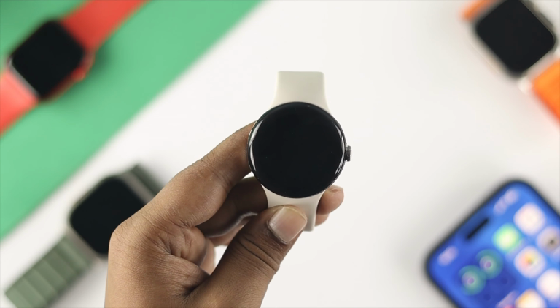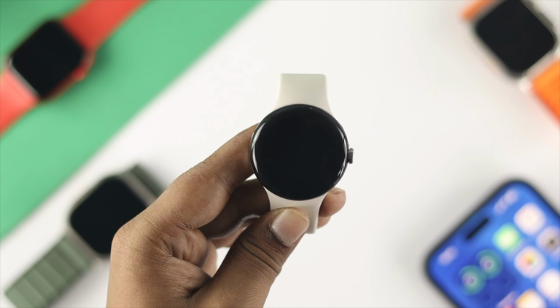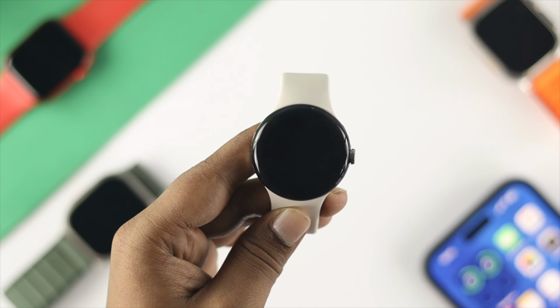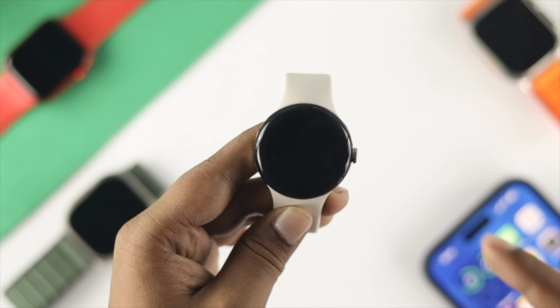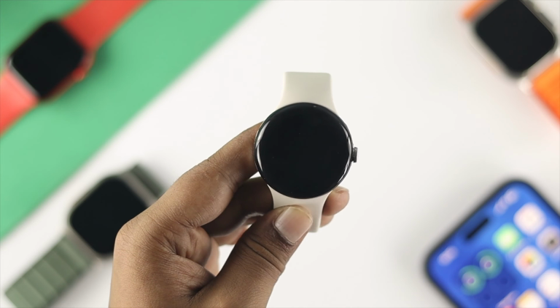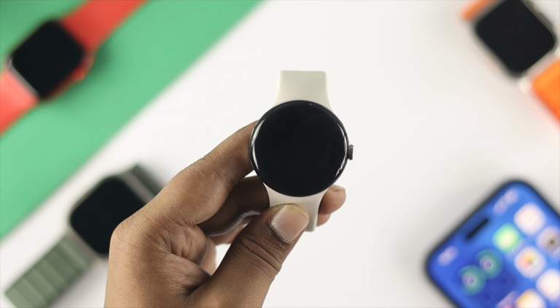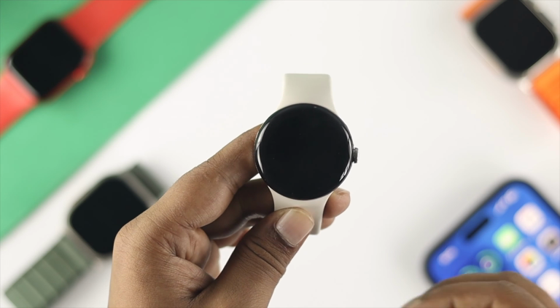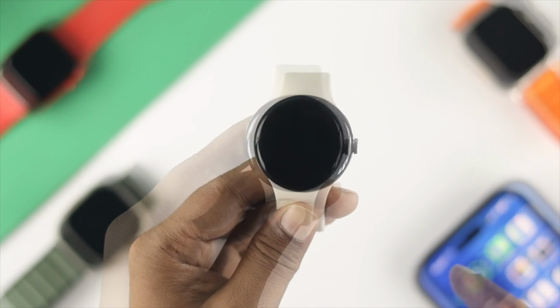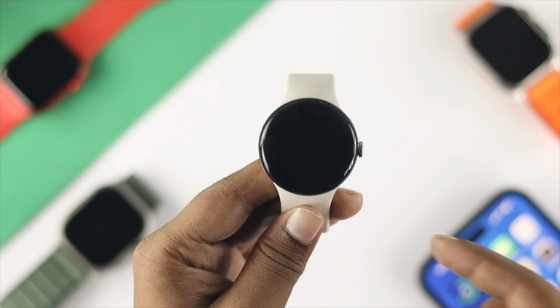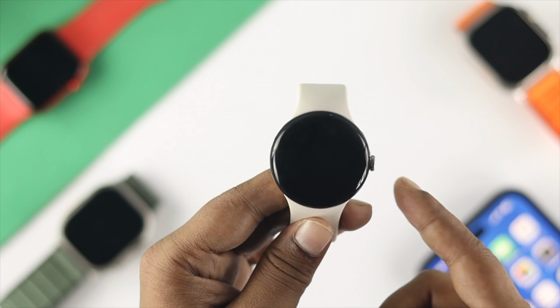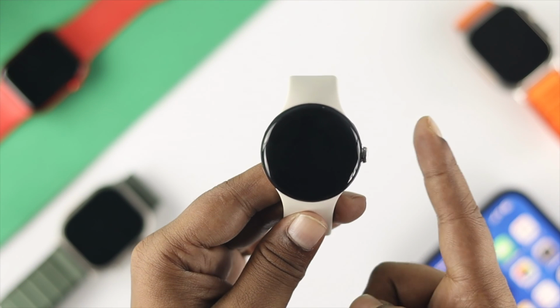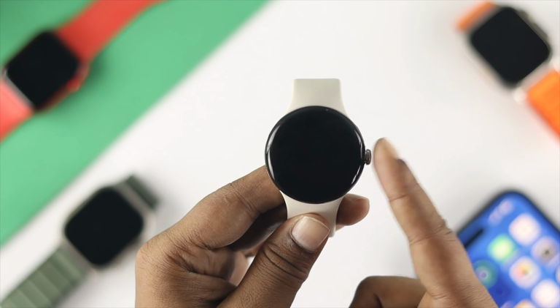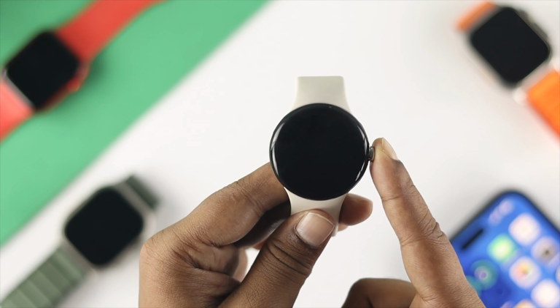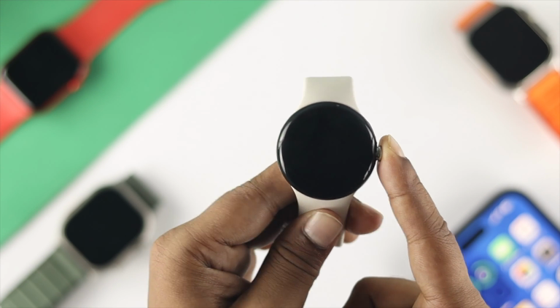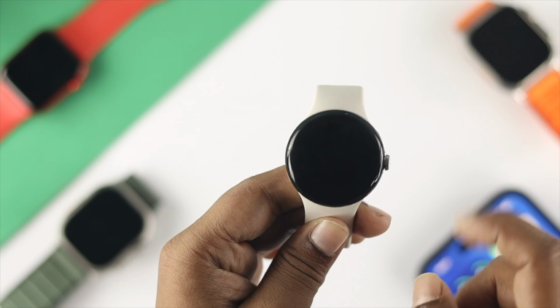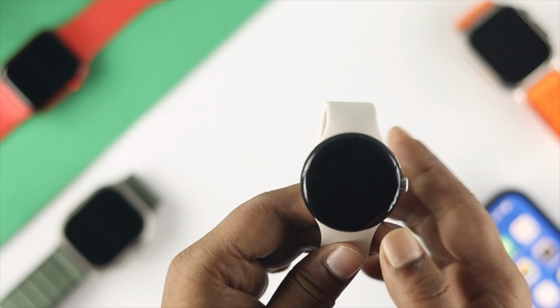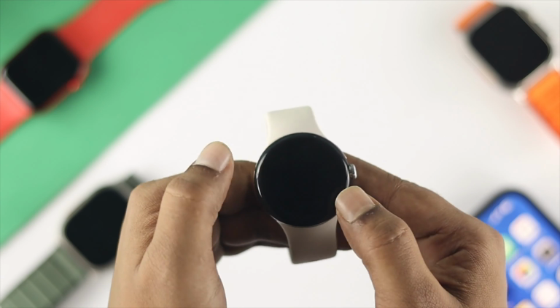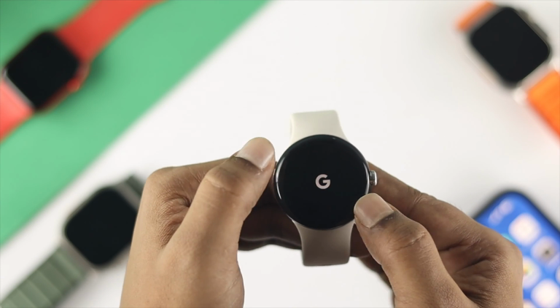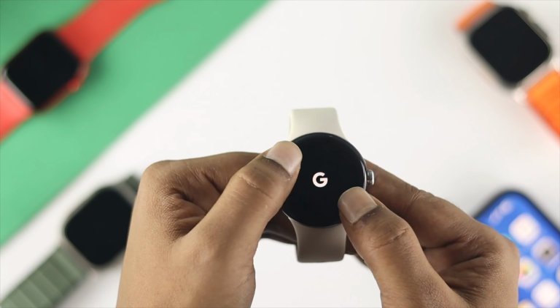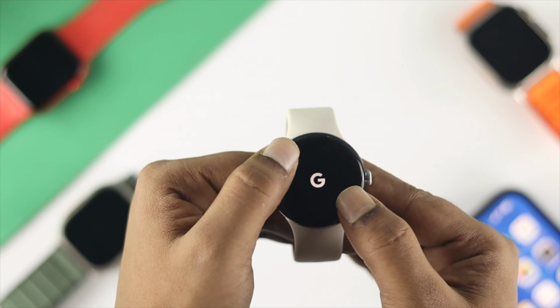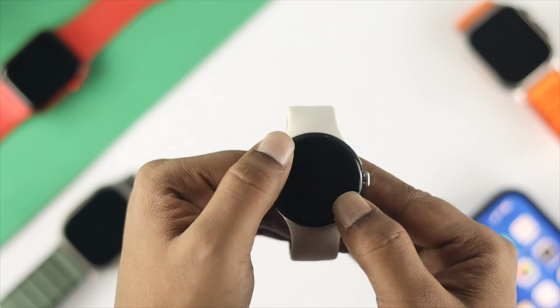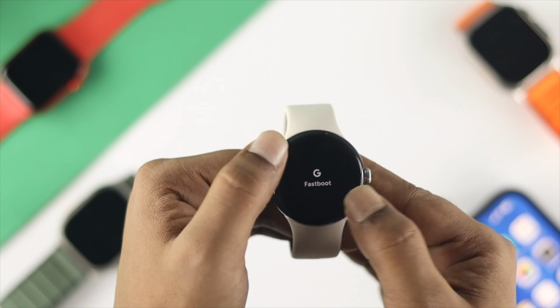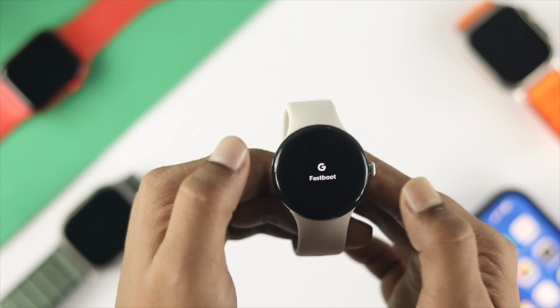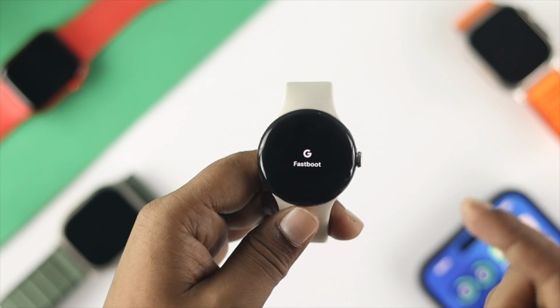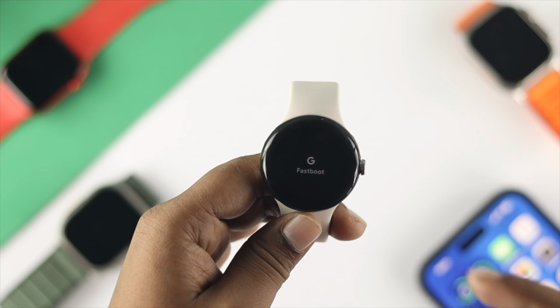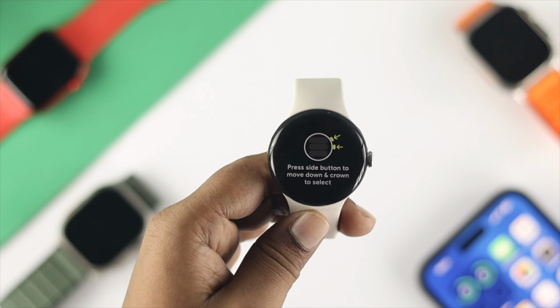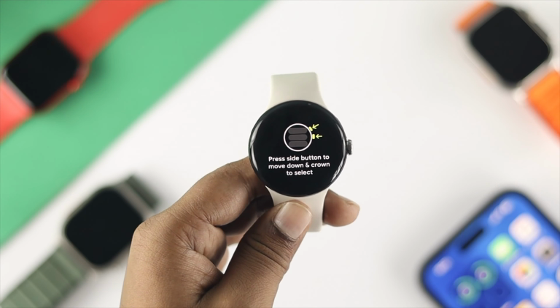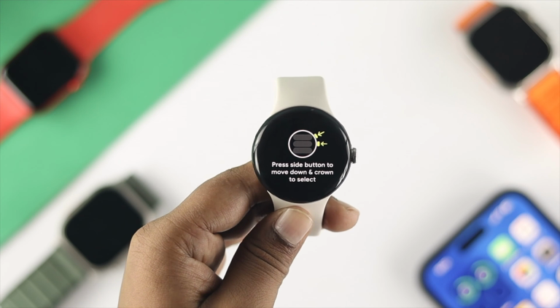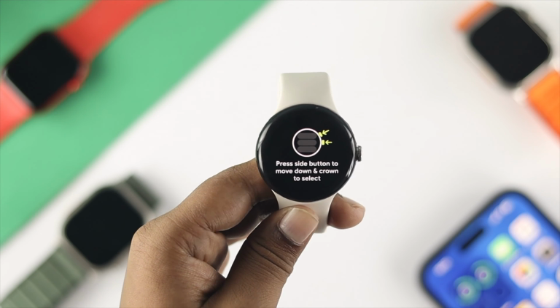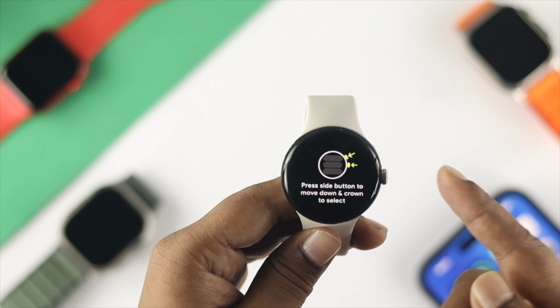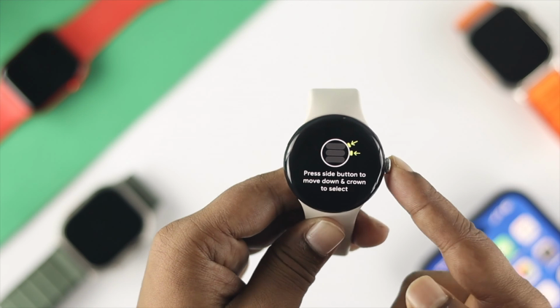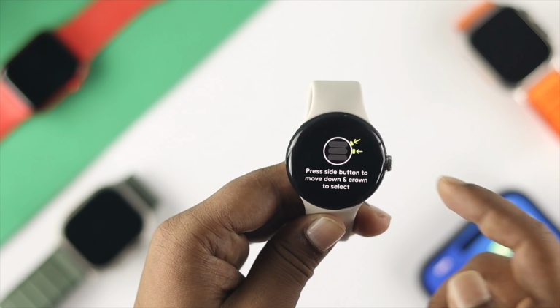After waiting, press the crown button once. As soon as you see the Google logo appear, go ahead and tap around it — you're going to see fastboot mode come on.